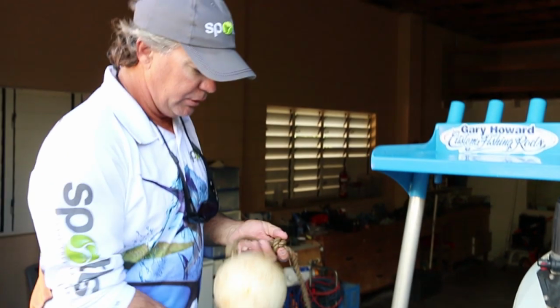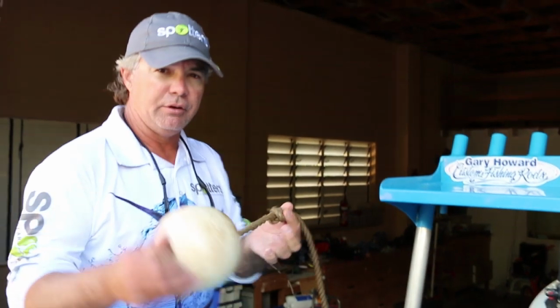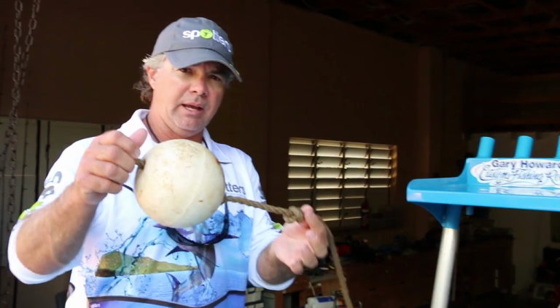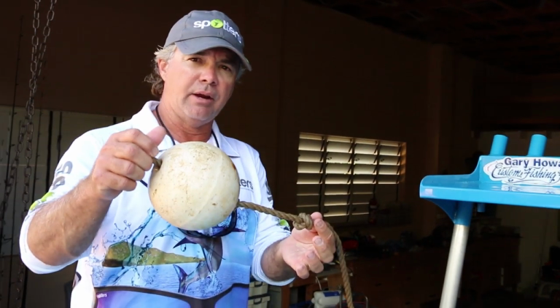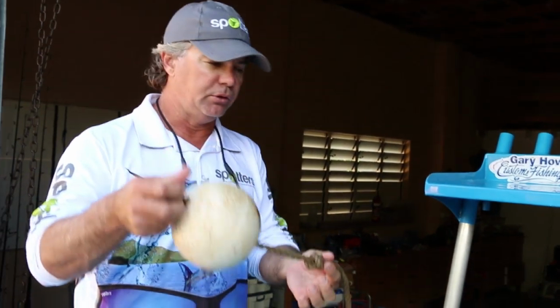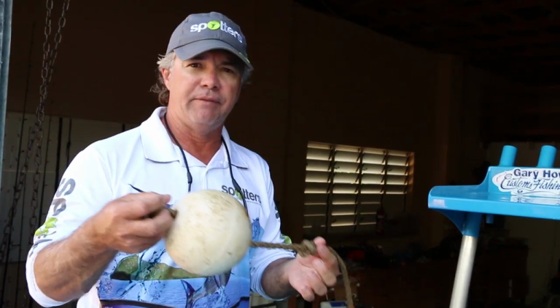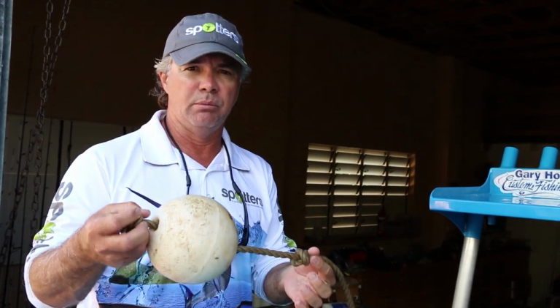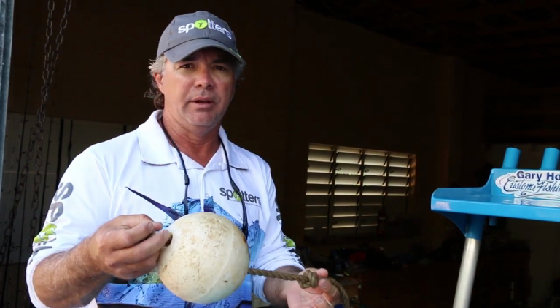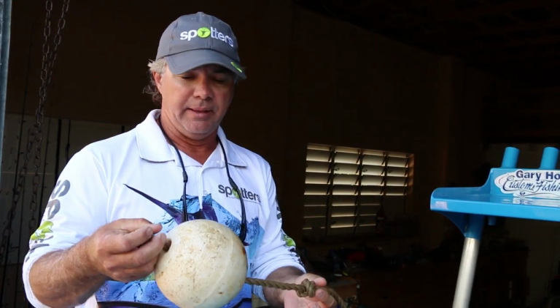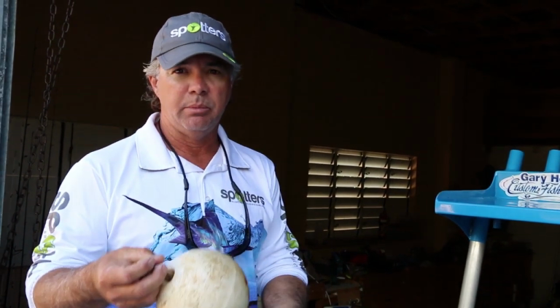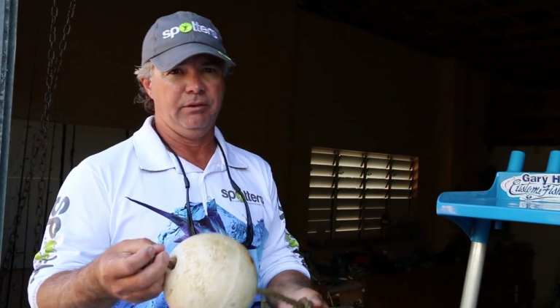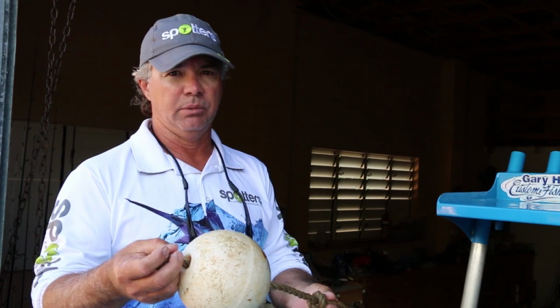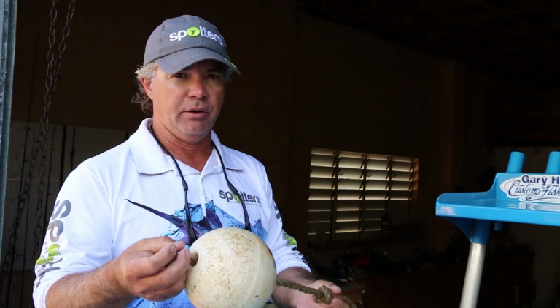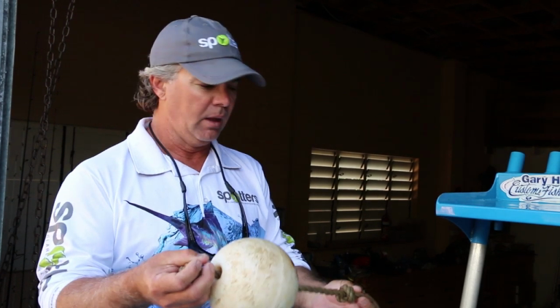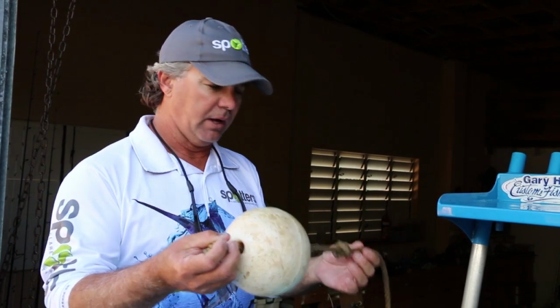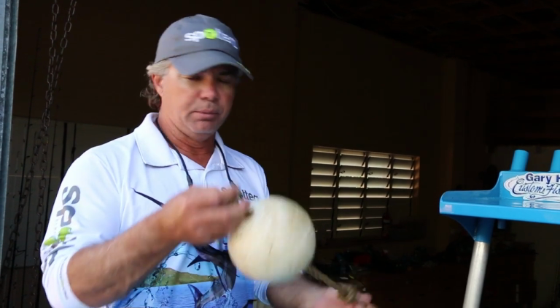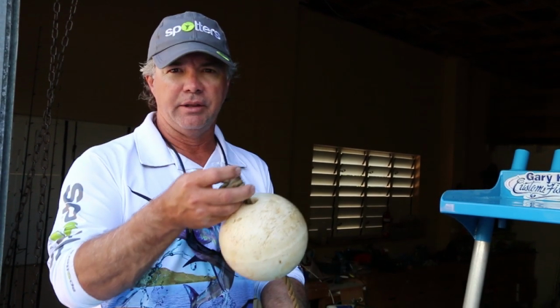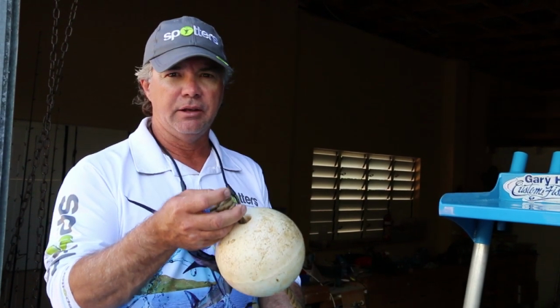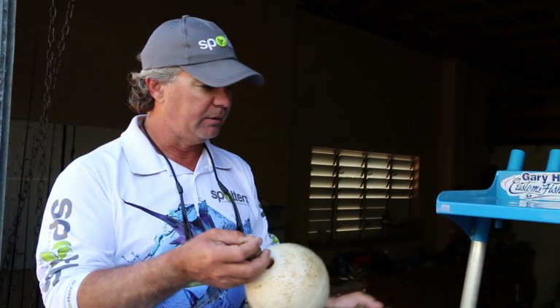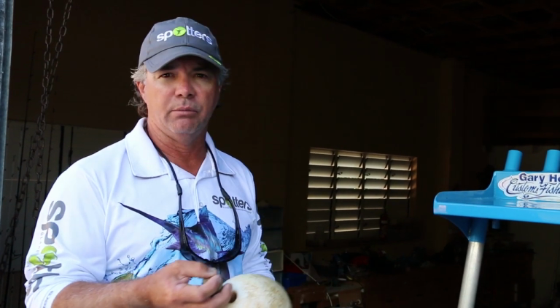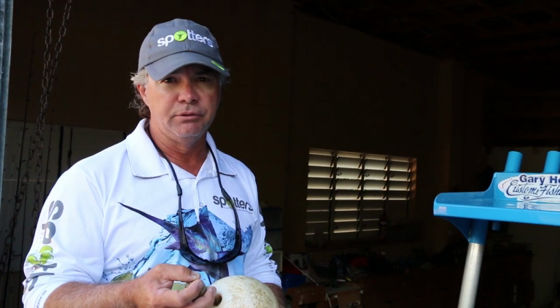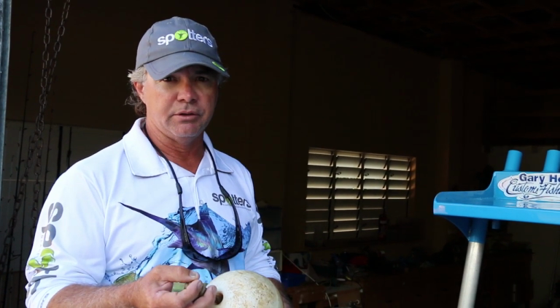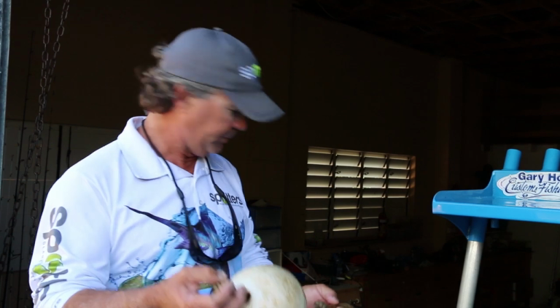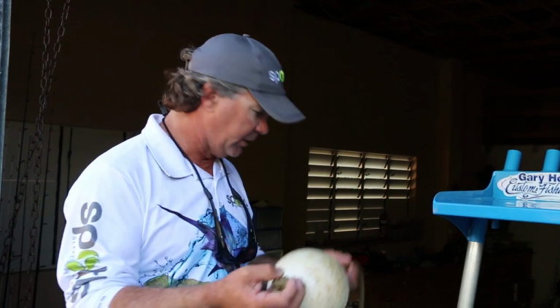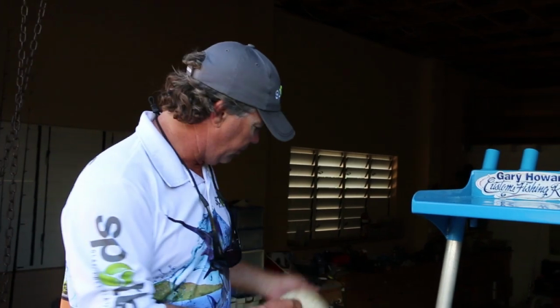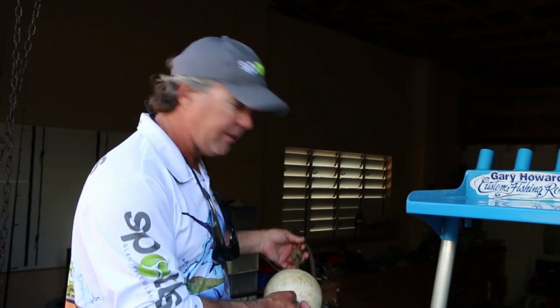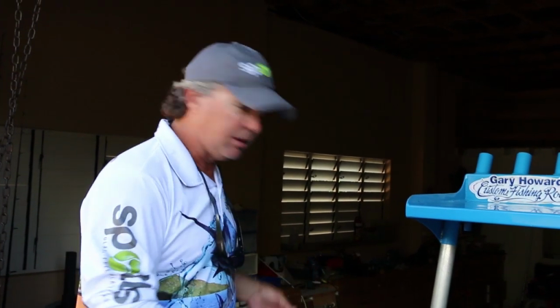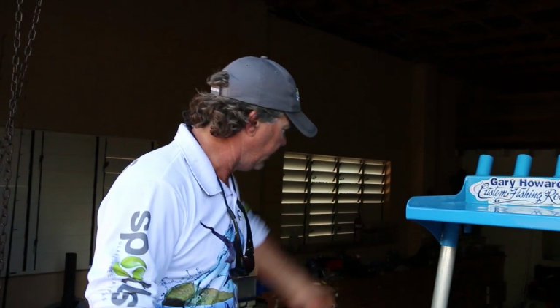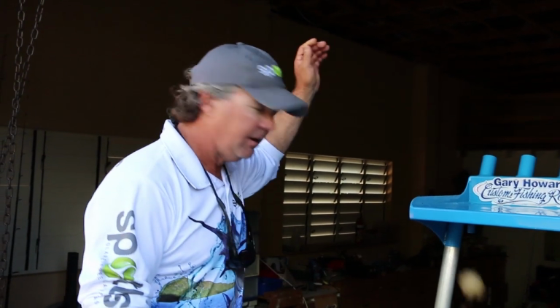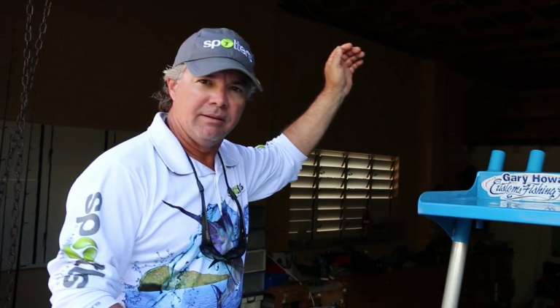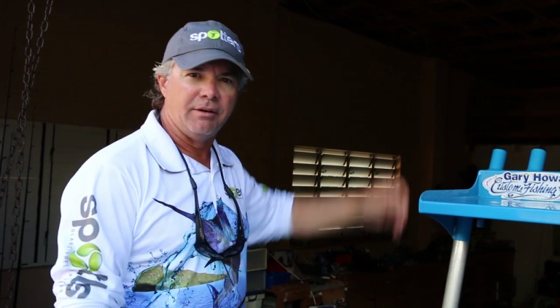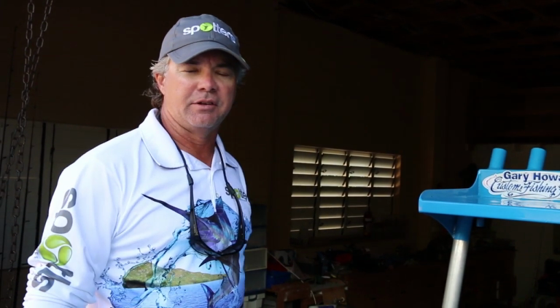I use a float on the end of my anchor ropes — I do not fix them to my boat, as that can actually be a safety issue, believe it or not. So put a float on the end of your anchors rather than tying them off to your vessel. Simply pull it out of the anchor cleat and throw it over the side.